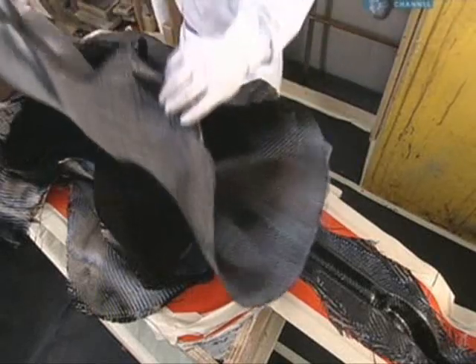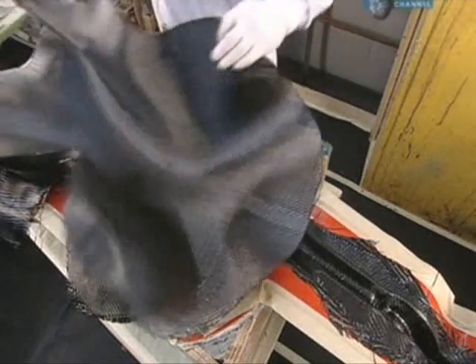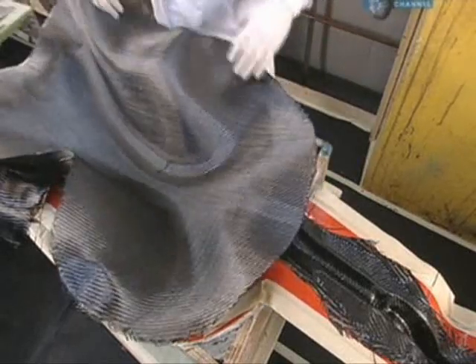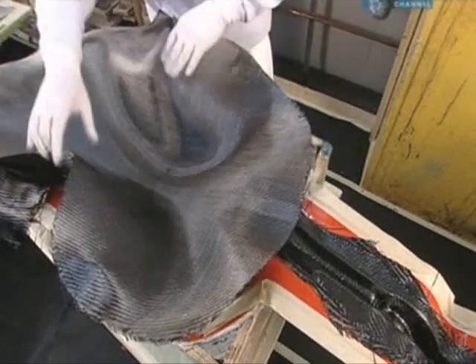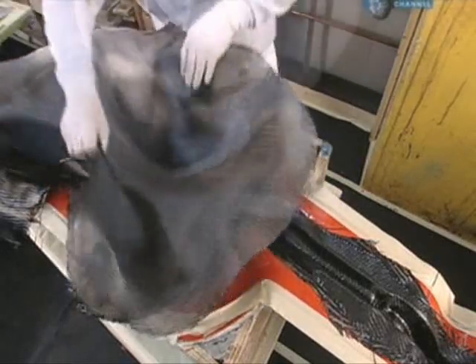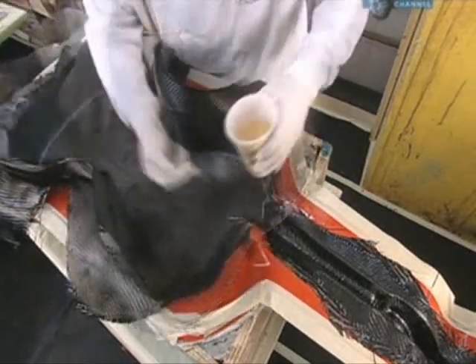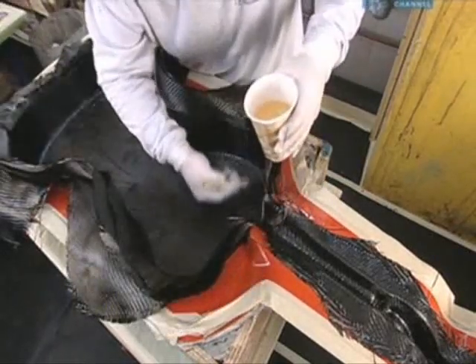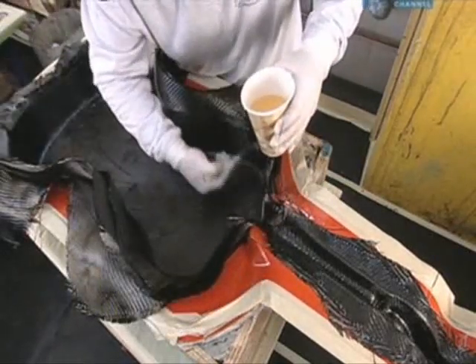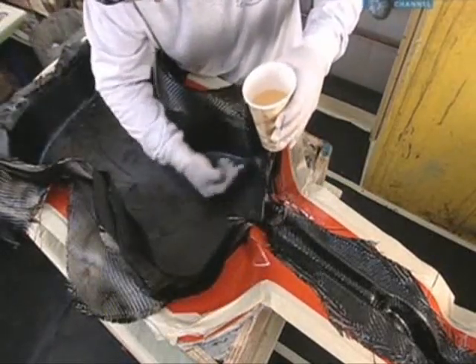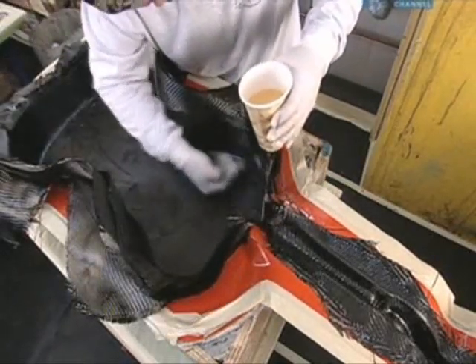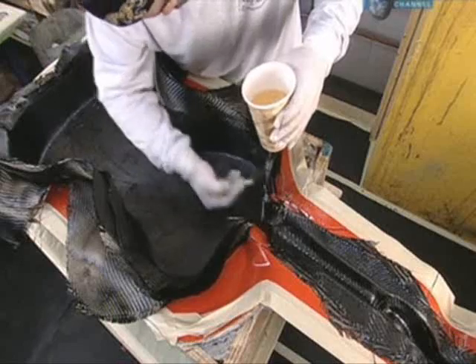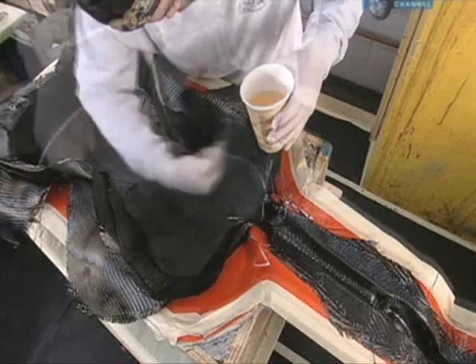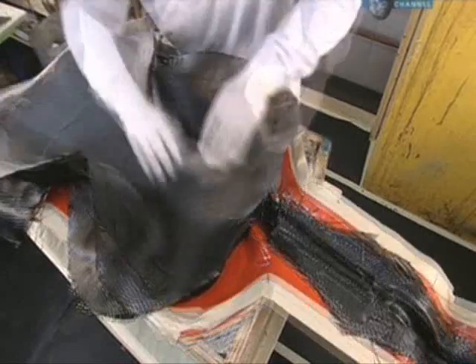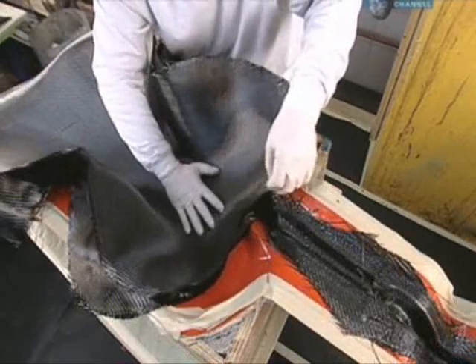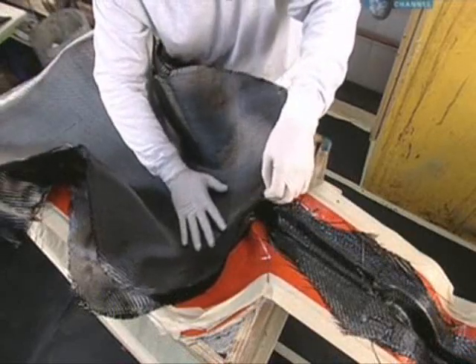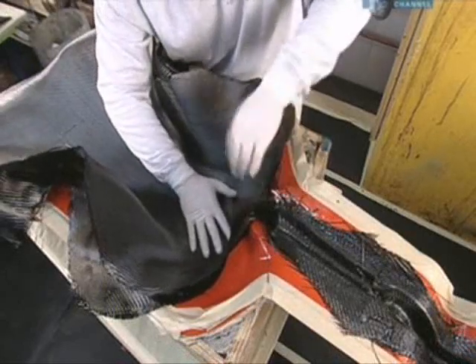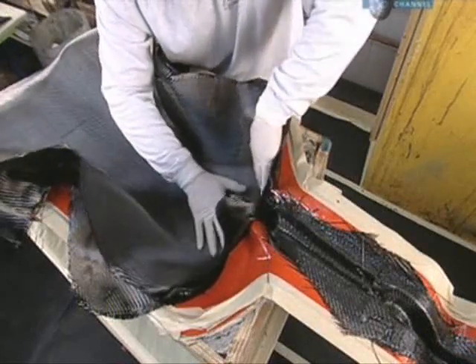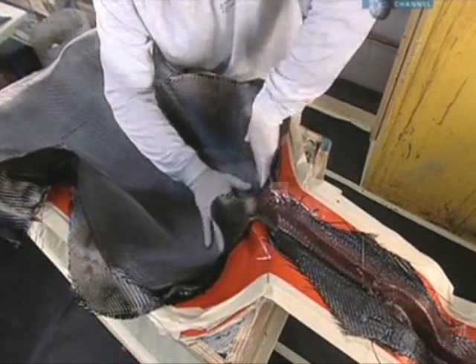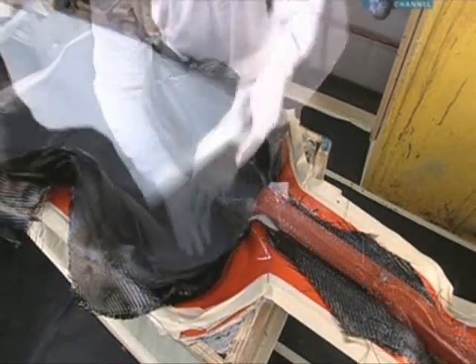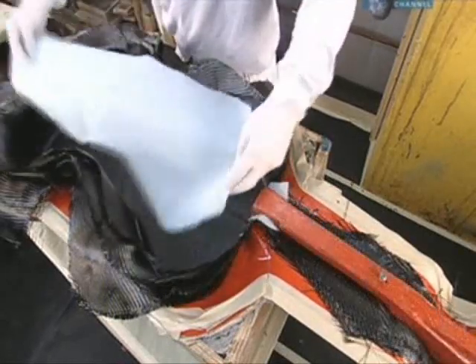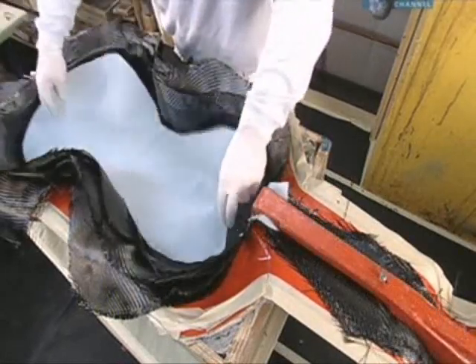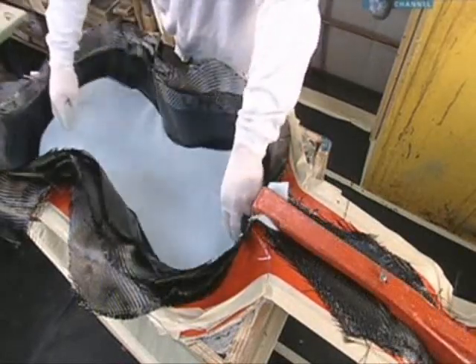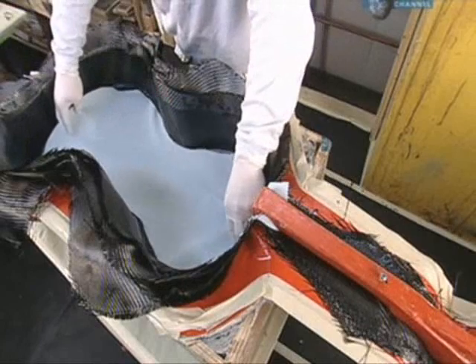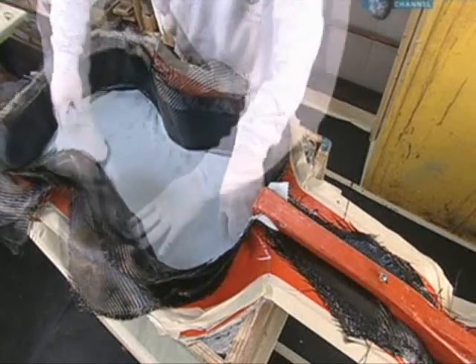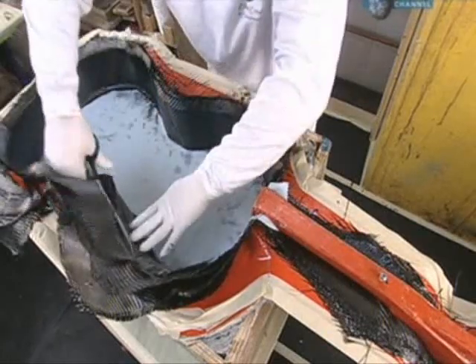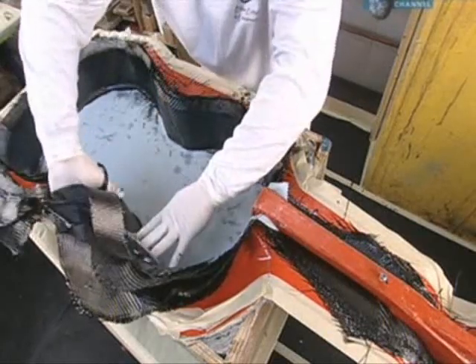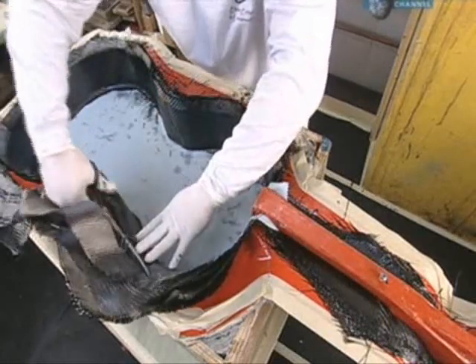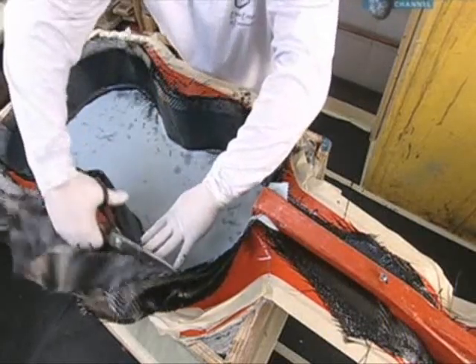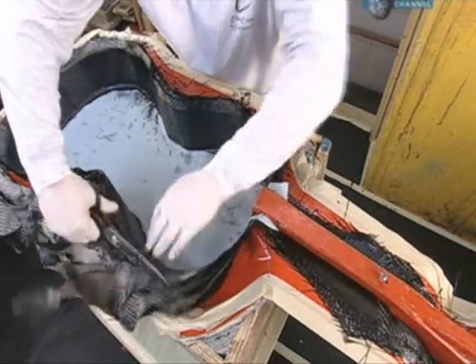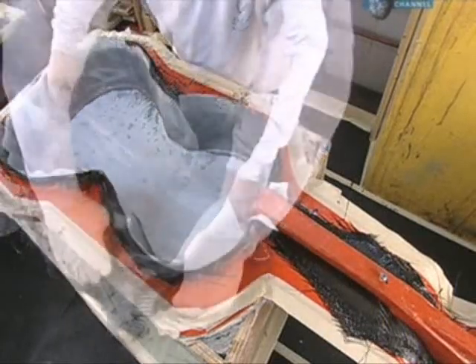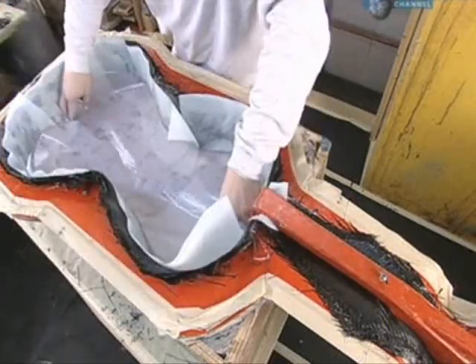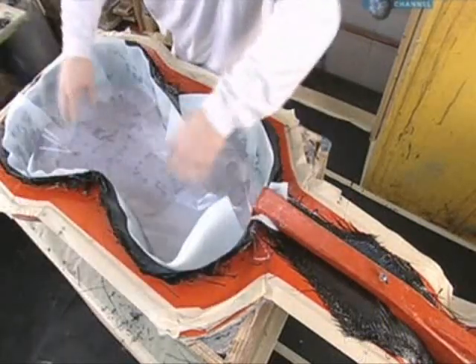To build a laminated carbon fibre shape, more fabric and resin layers are added. The layers are covered with a nylon-like material, and the edges of the carbon fabric are trimmed.